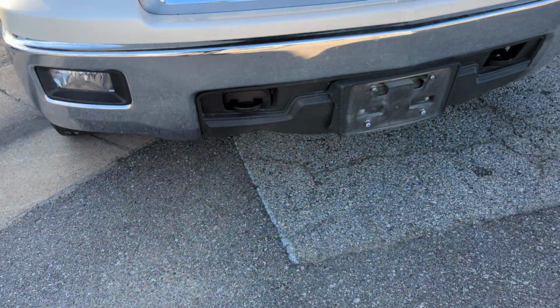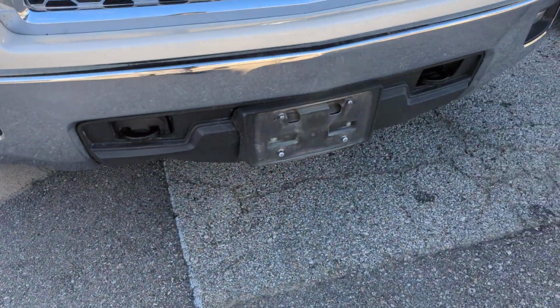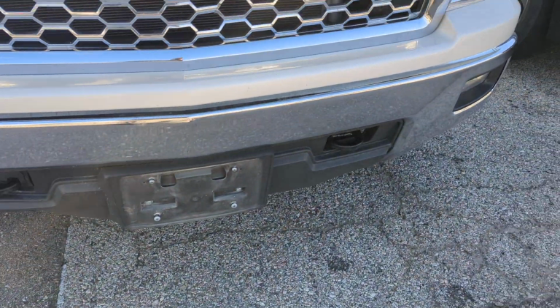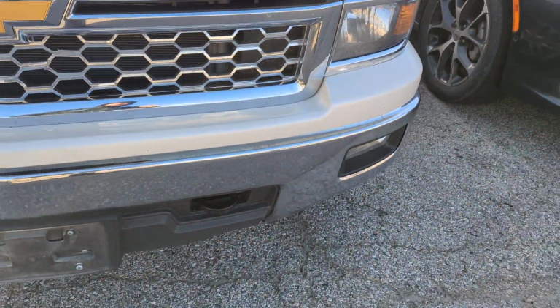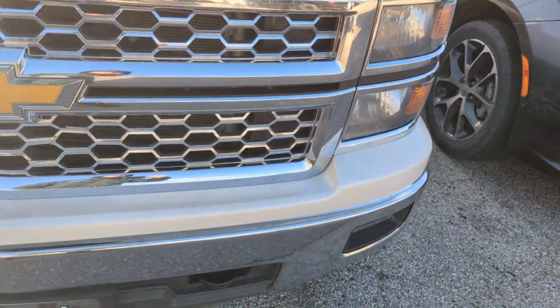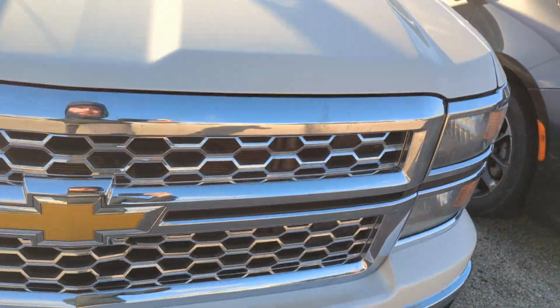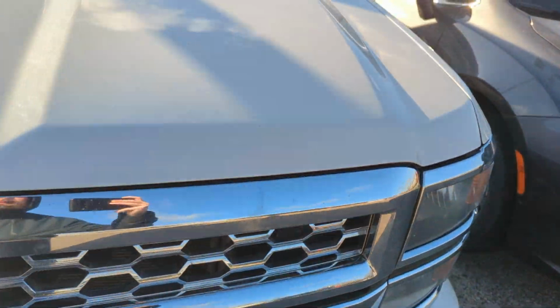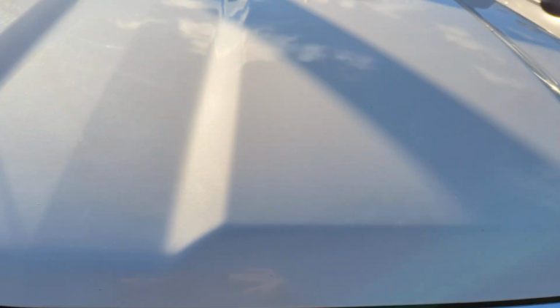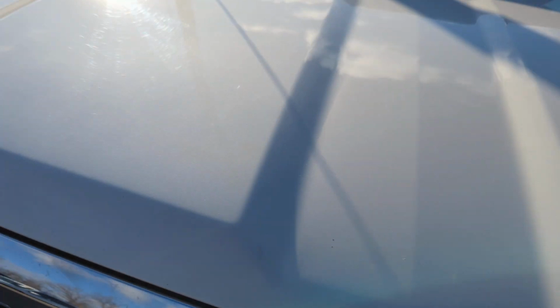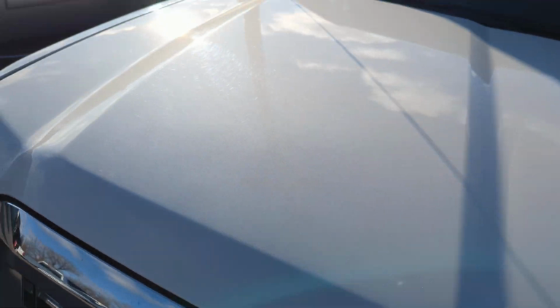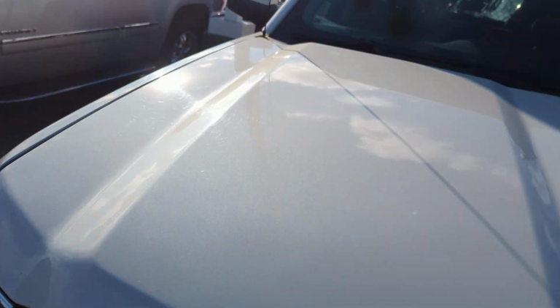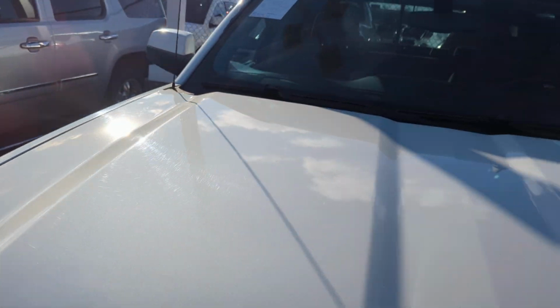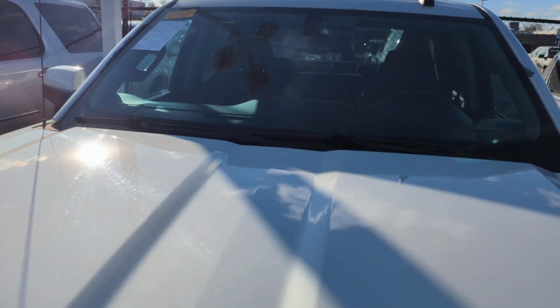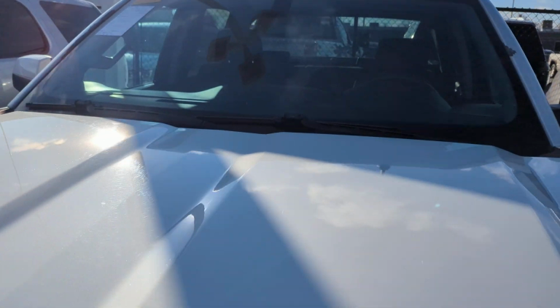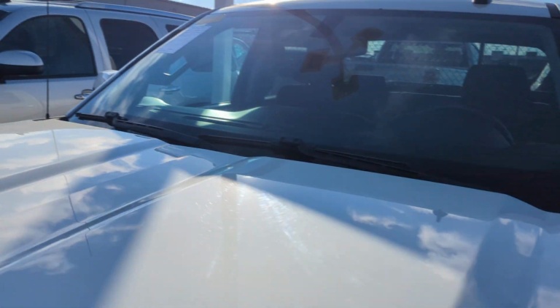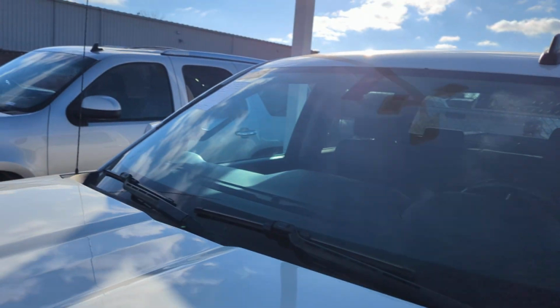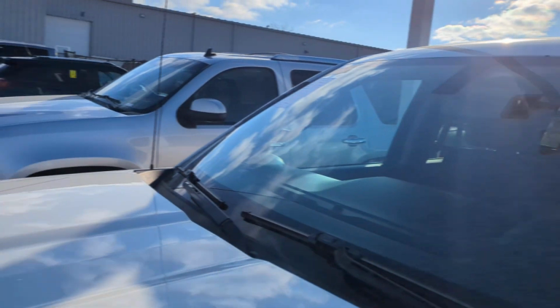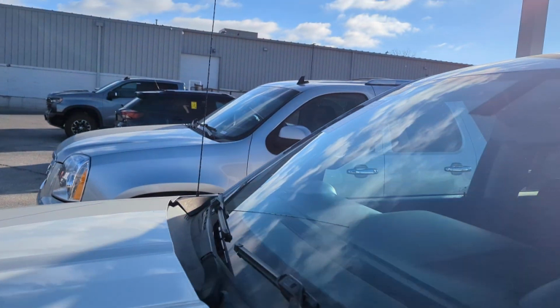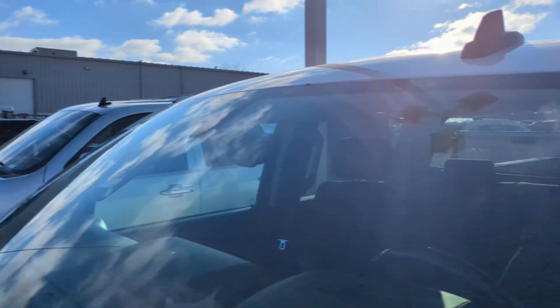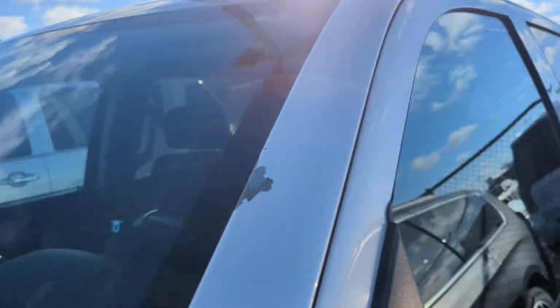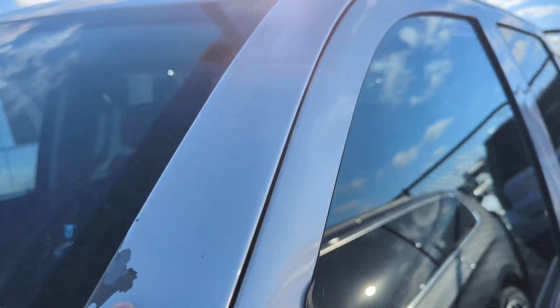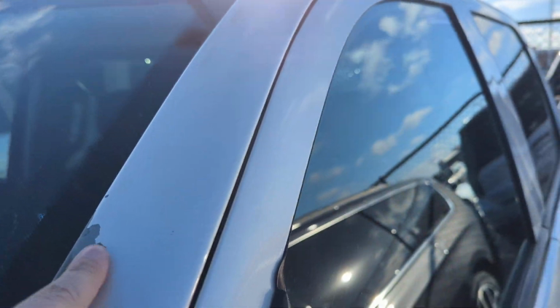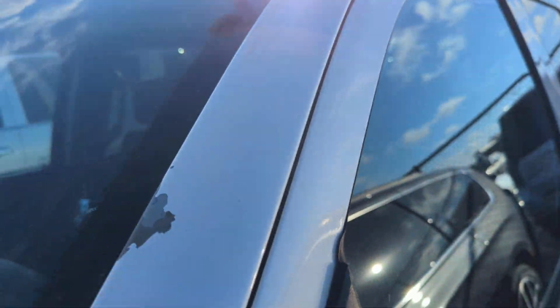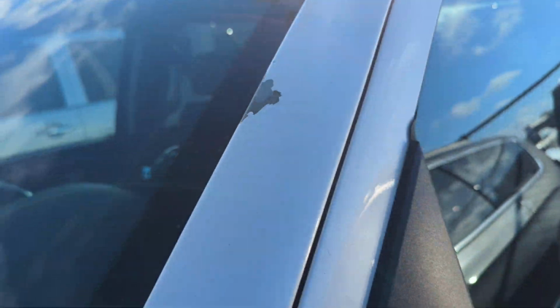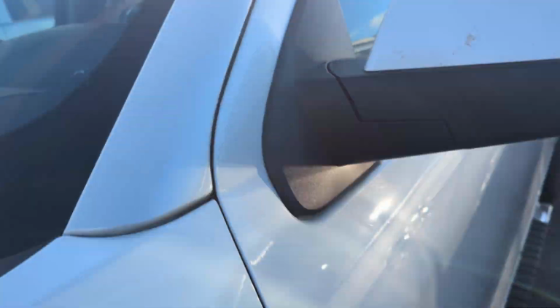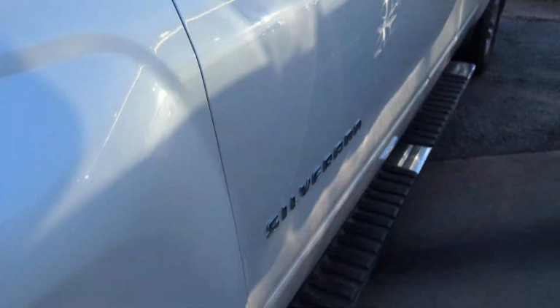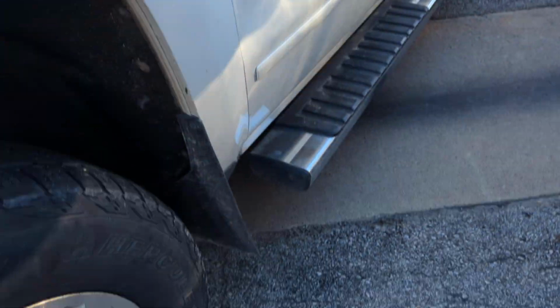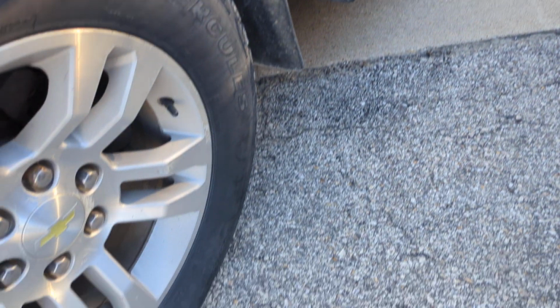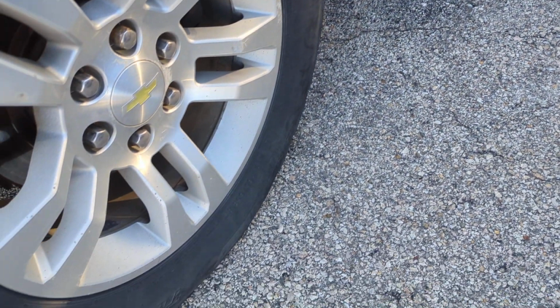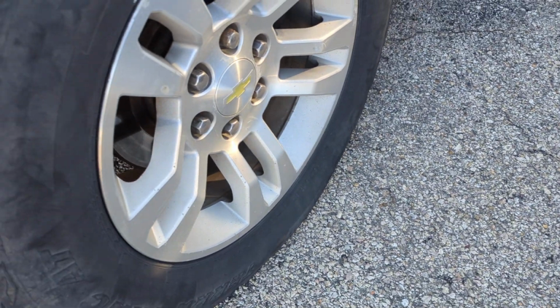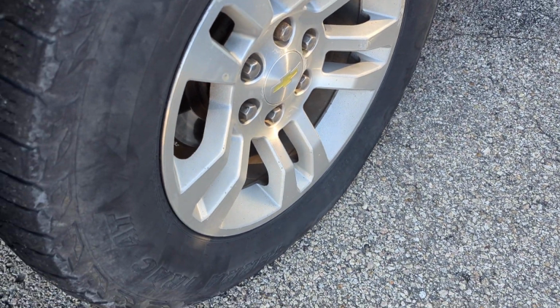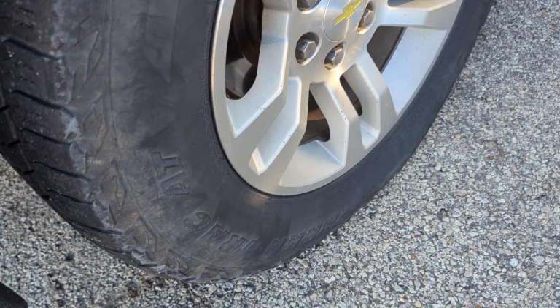Looks like the bumper and grille are in good shape. Don't see much for long lines of rock chips. Looks like the hood's in good shape, same as the windshield. There's some paint right there — I would throw some on there just to prevent it from rusting. Doesn't look like it's started yet.